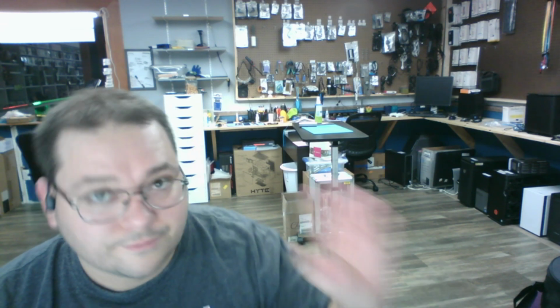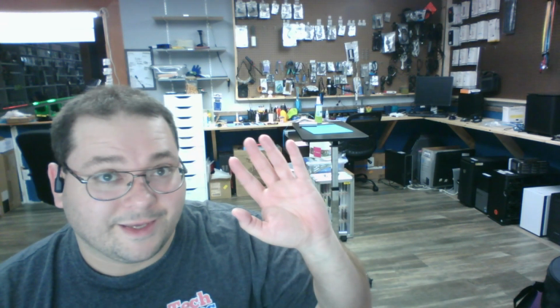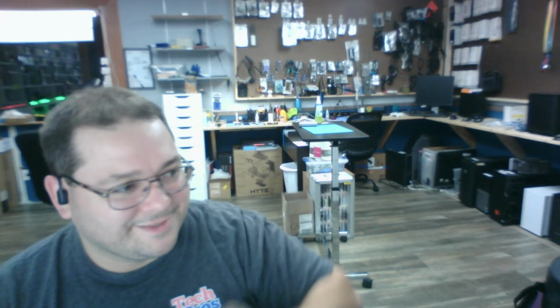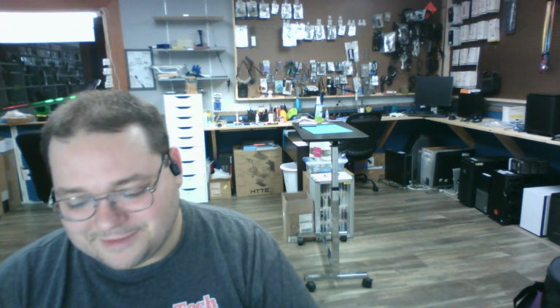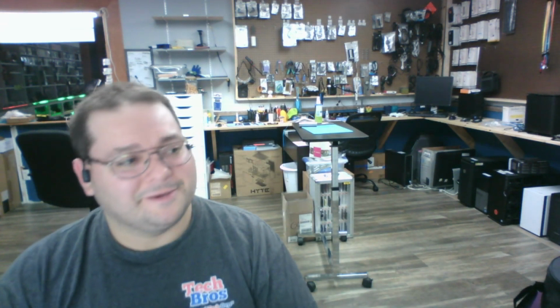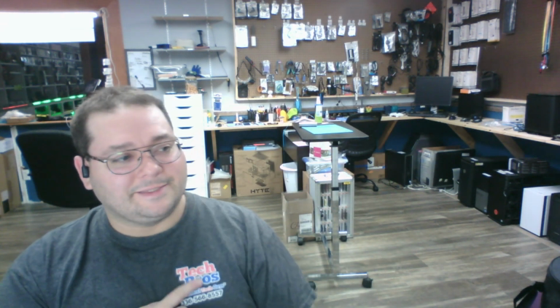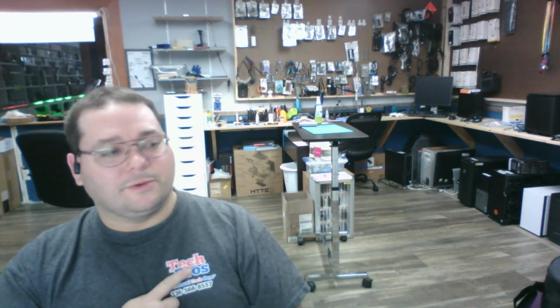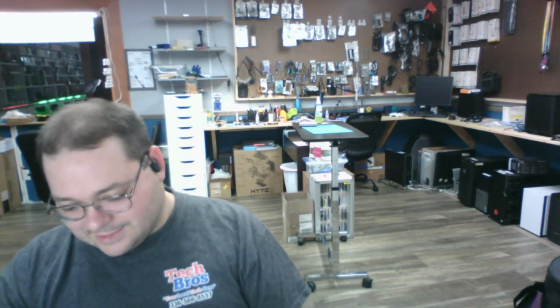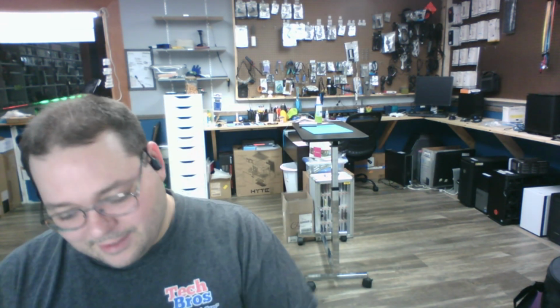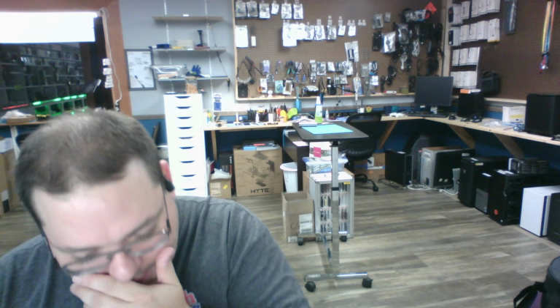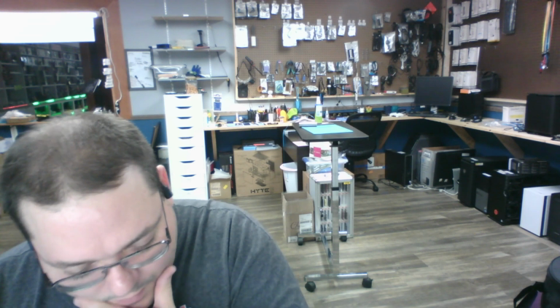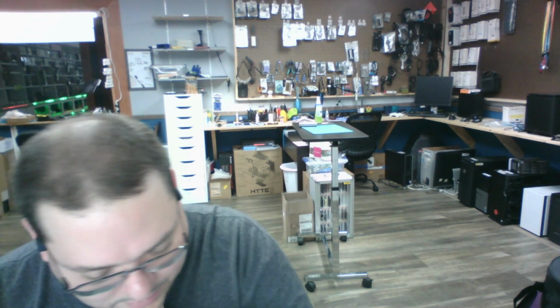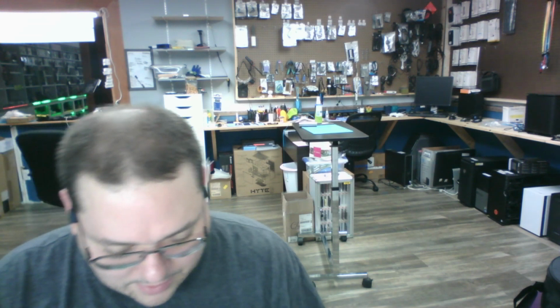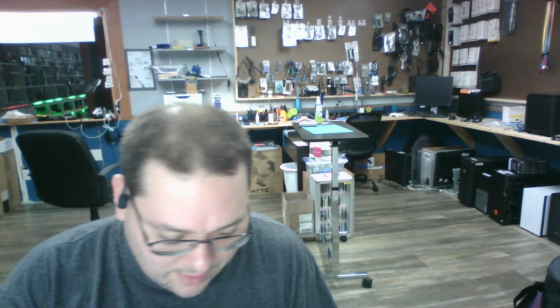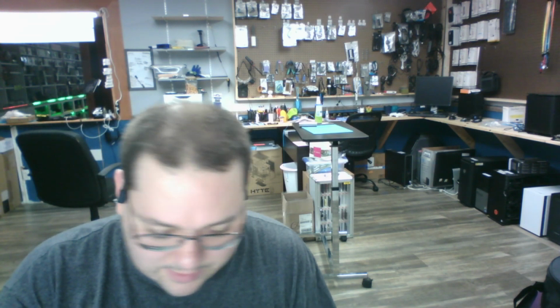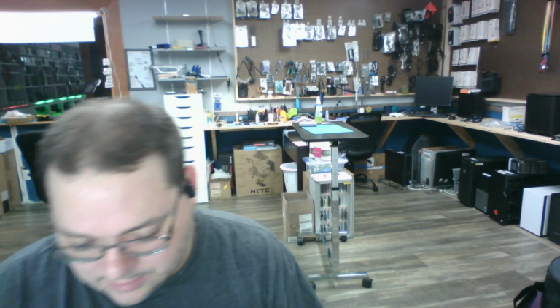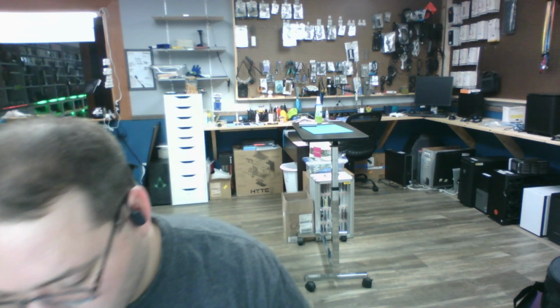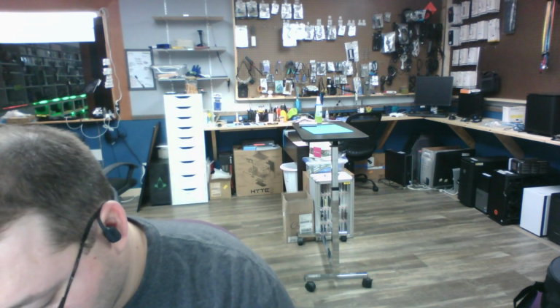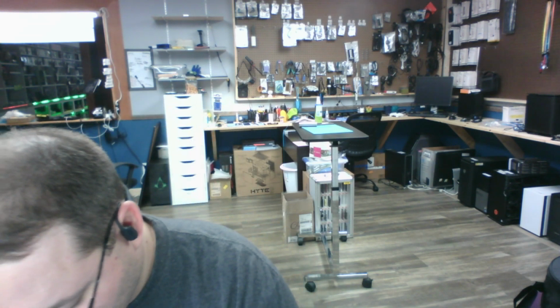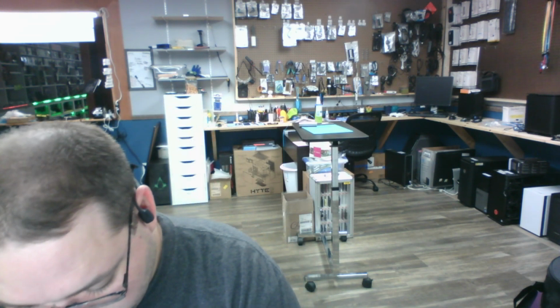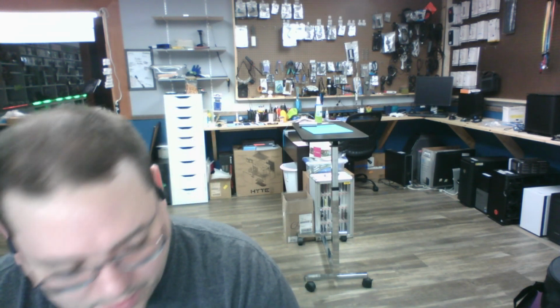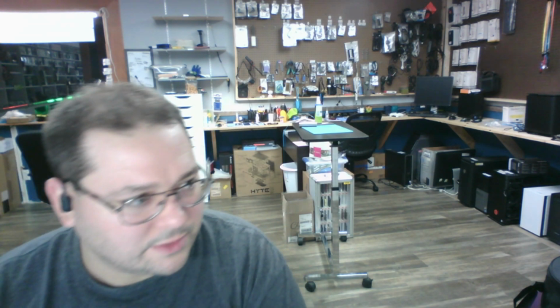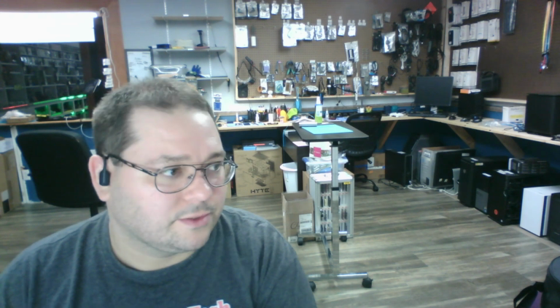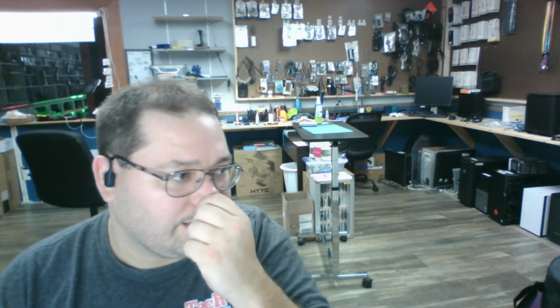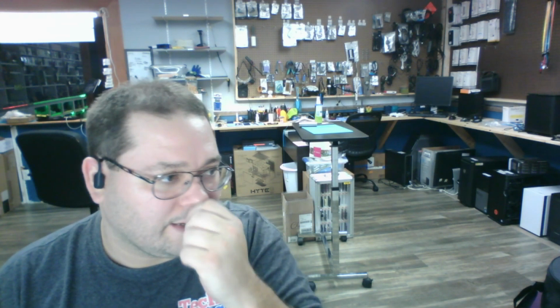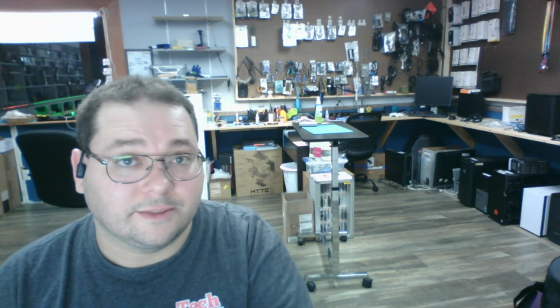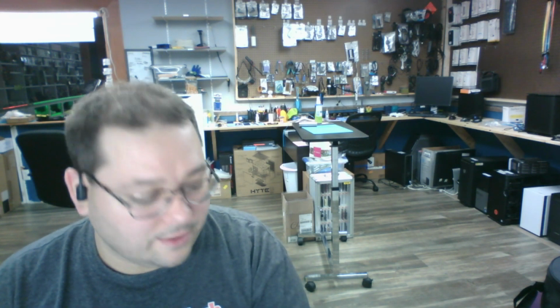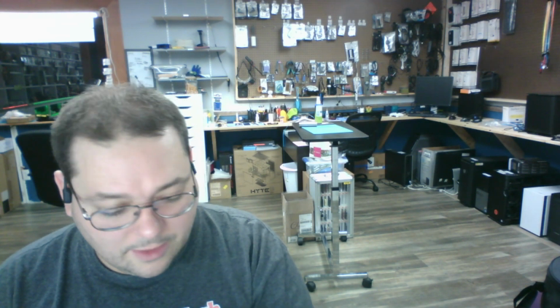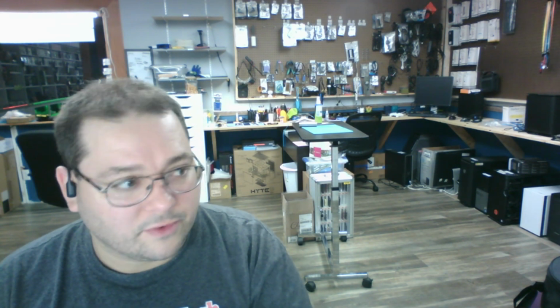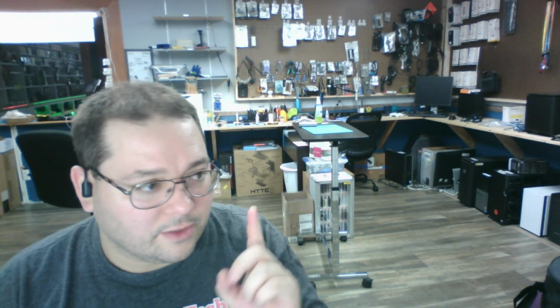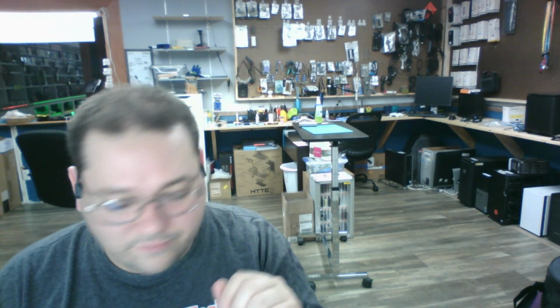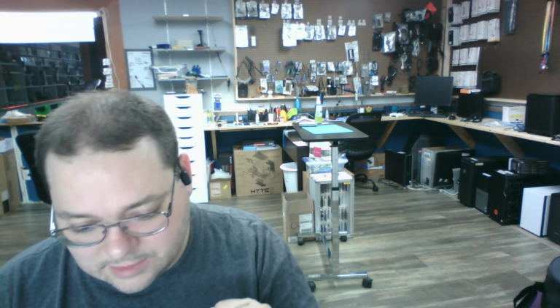Hey guys, this is Devin here at Tech Bros. Today we're working on a headset. This one was sent to us by a guy on TikTok, and we've already repaired one of his headsets.